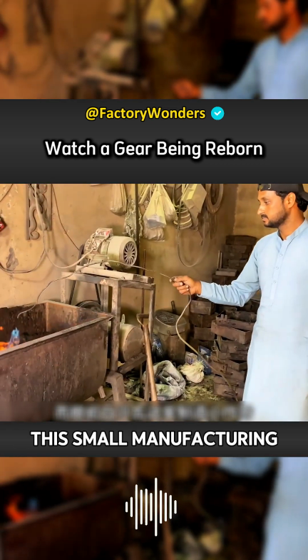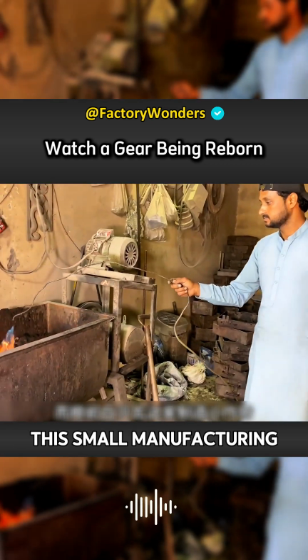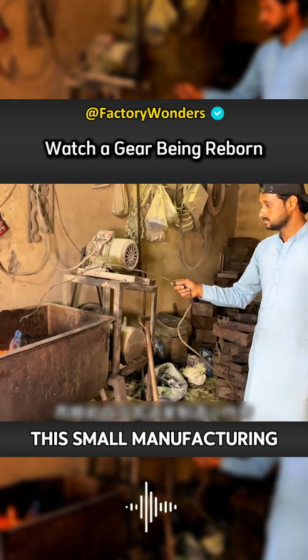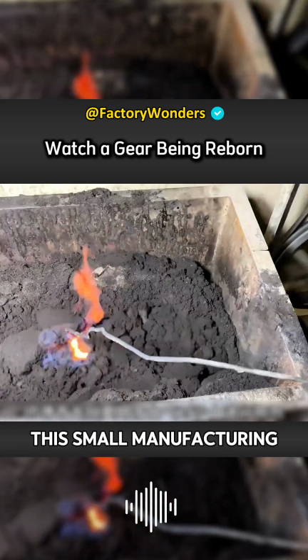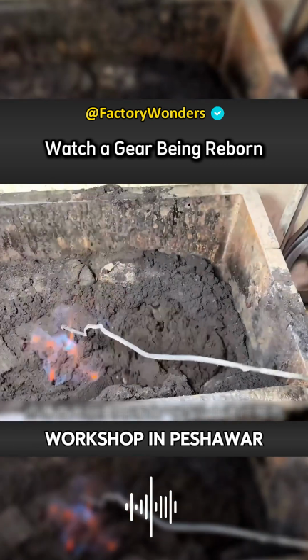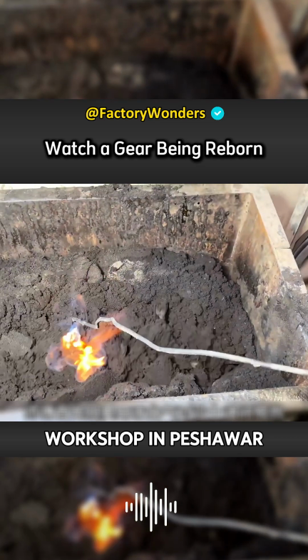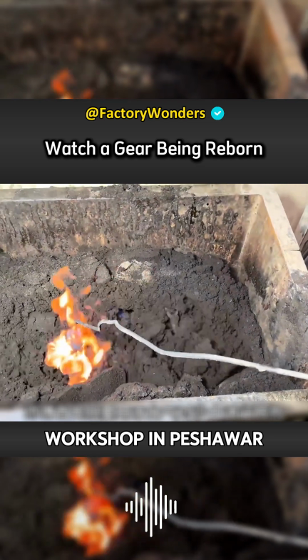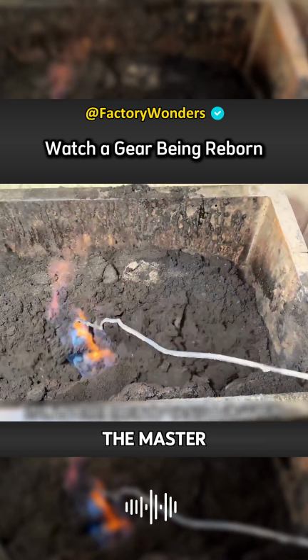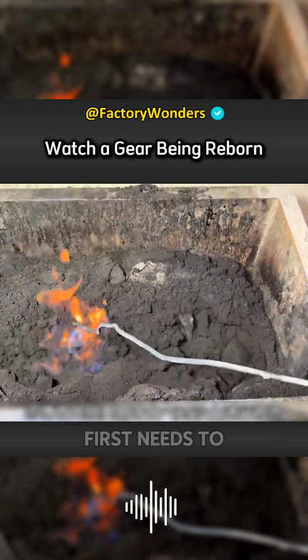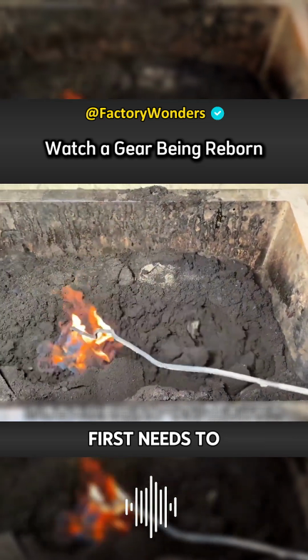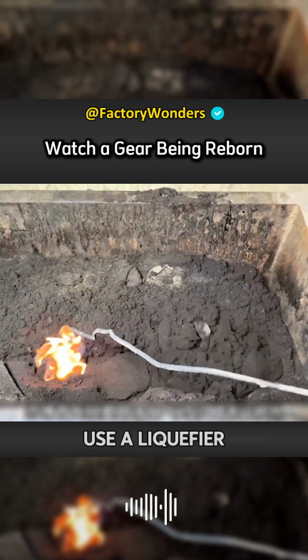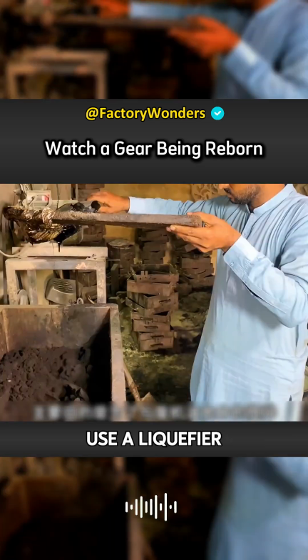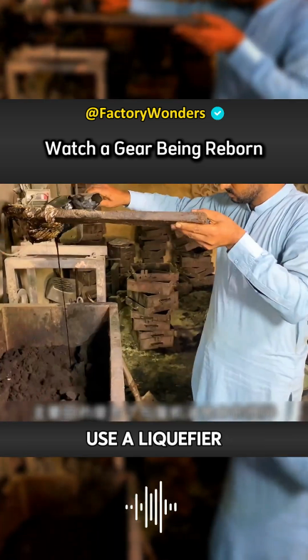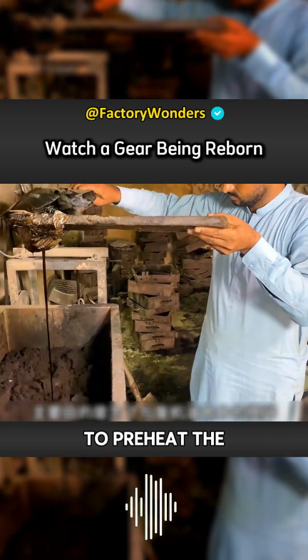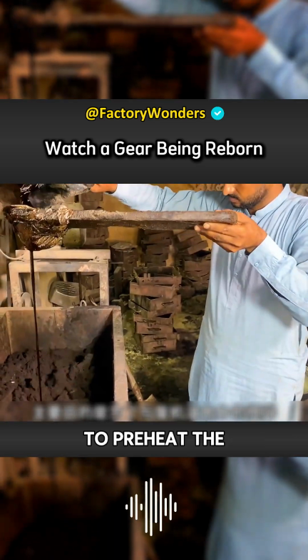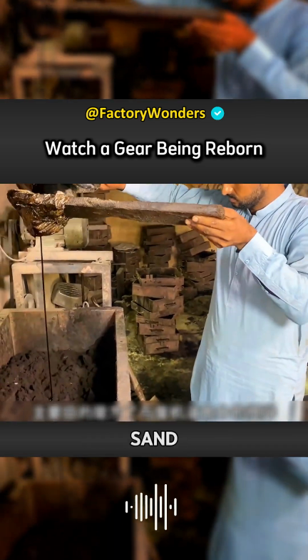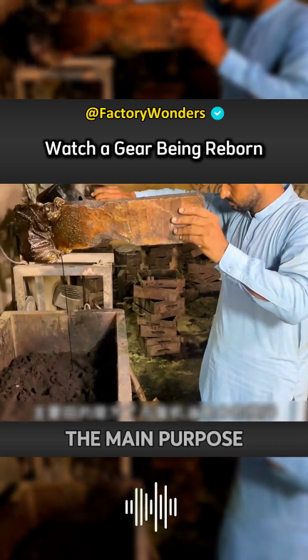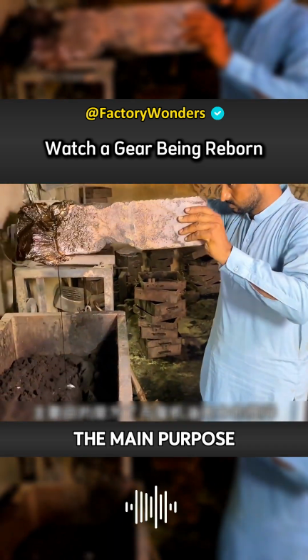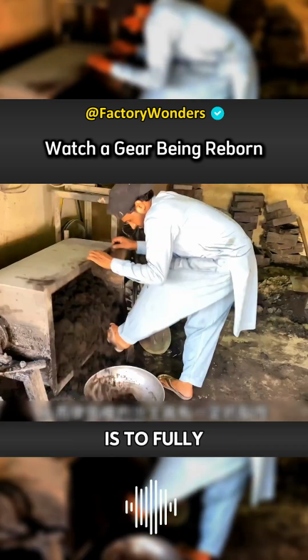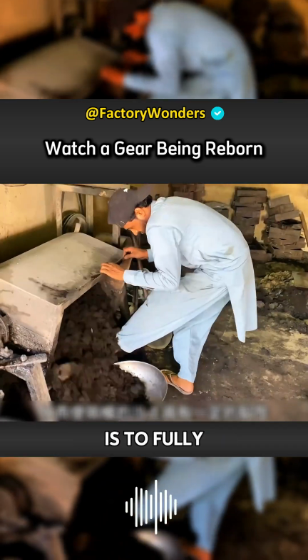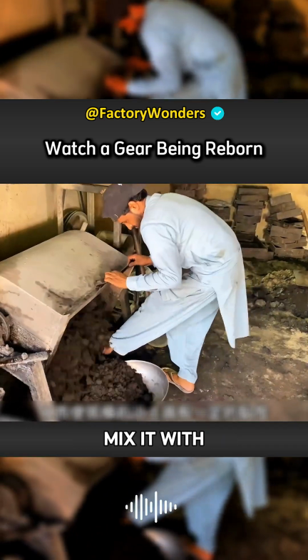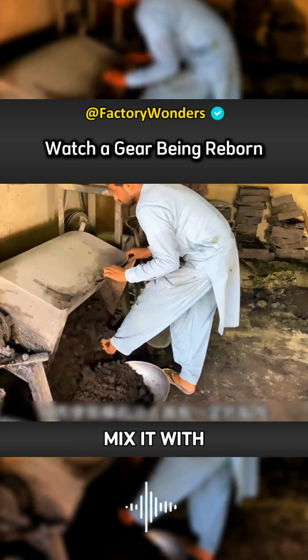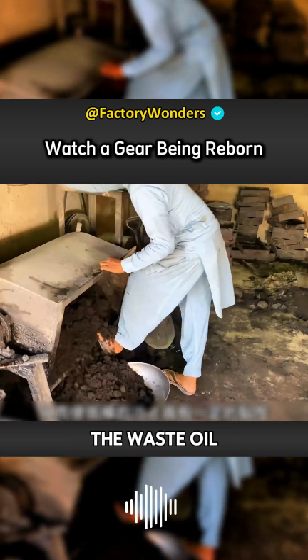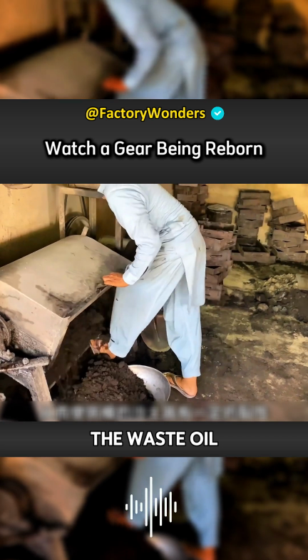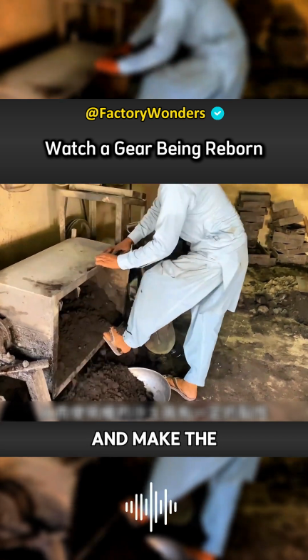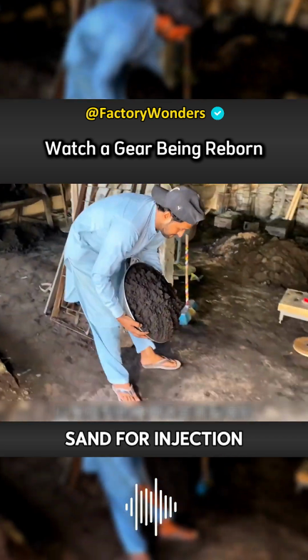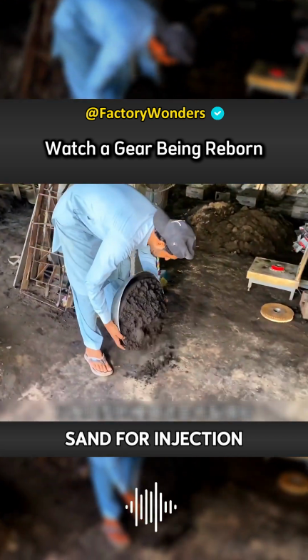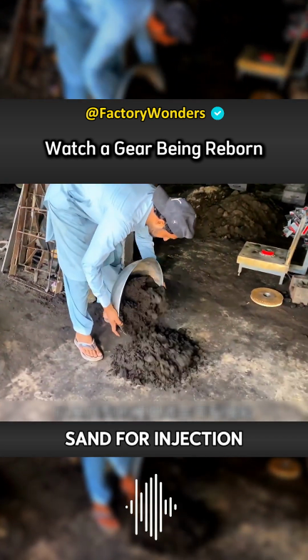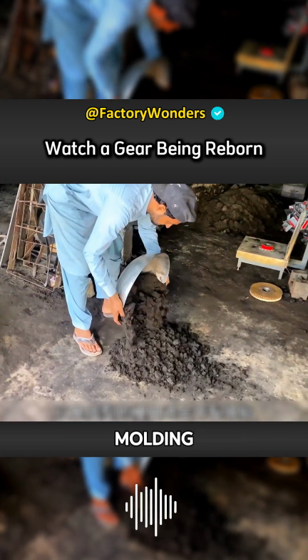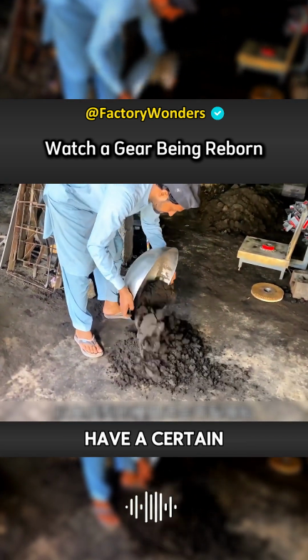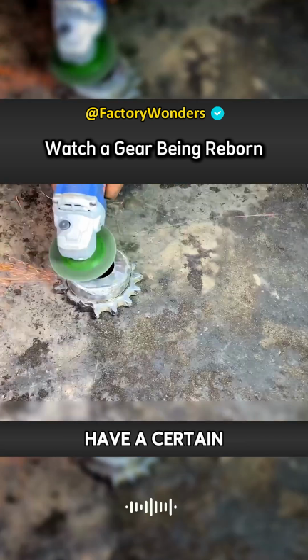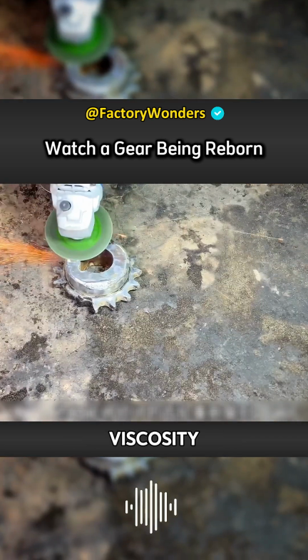In this small manufacturing workshop in Peshawar, the master first needs to use a liquefier to preheat the sand. The main purpose is to fully mix it with waste oil and make the sand for injection molding have a certain viscosity.